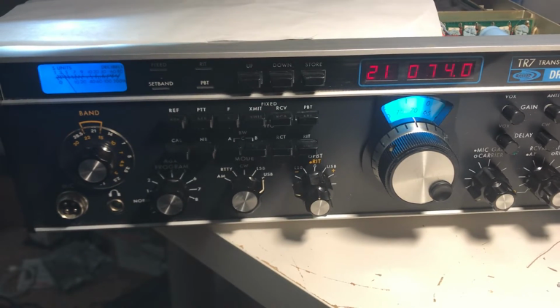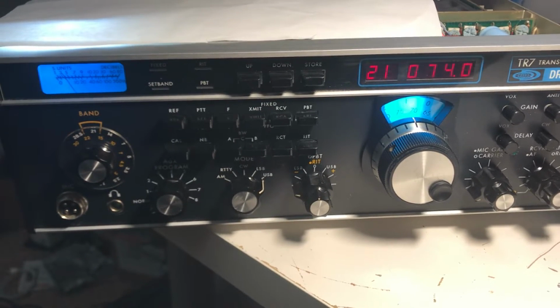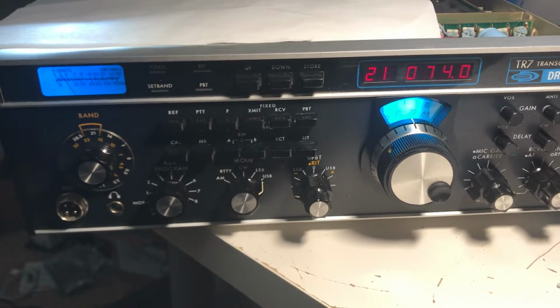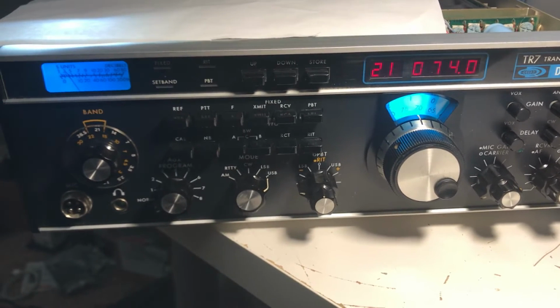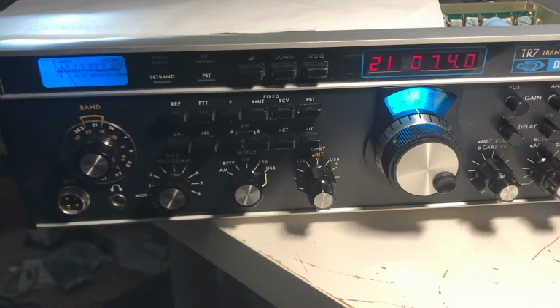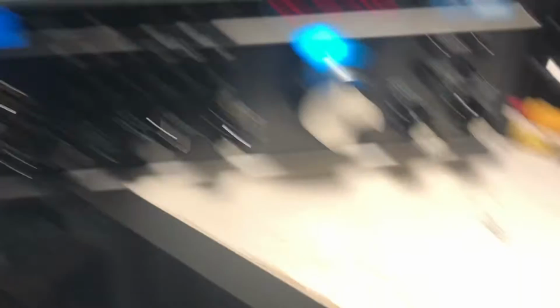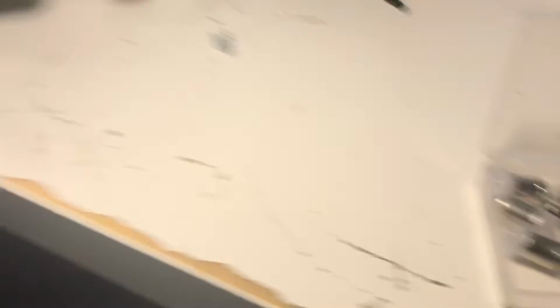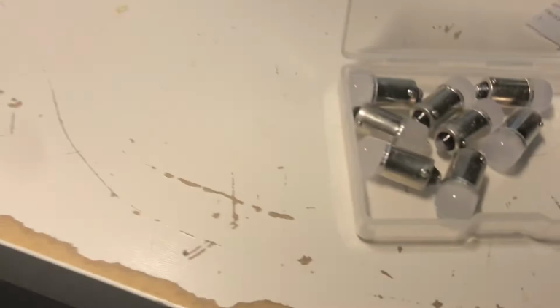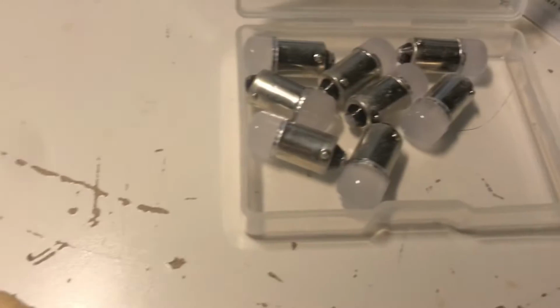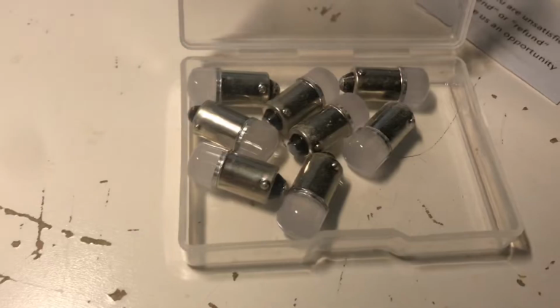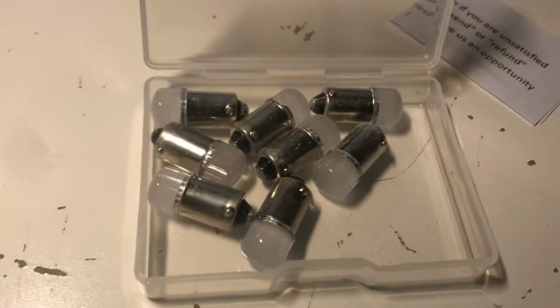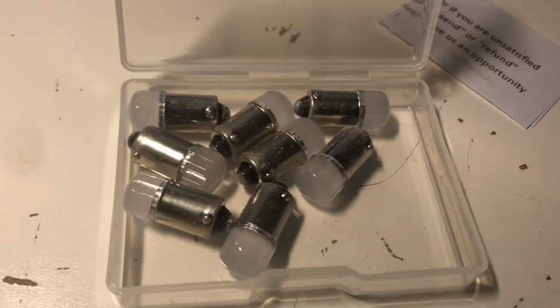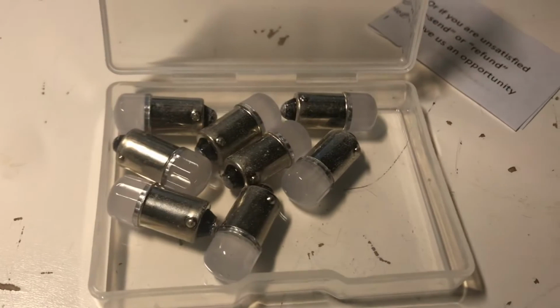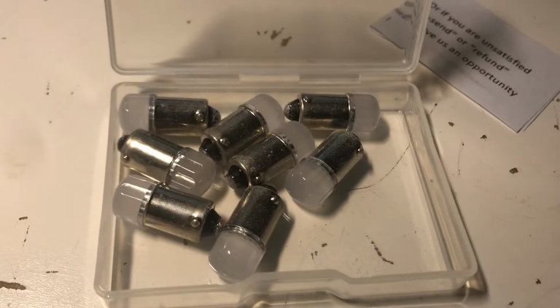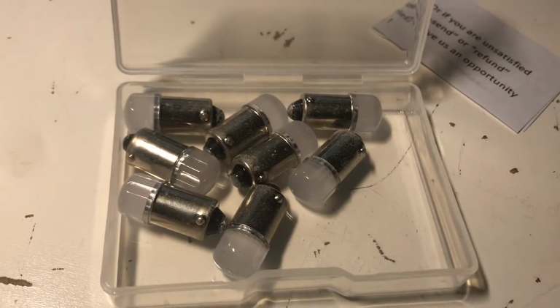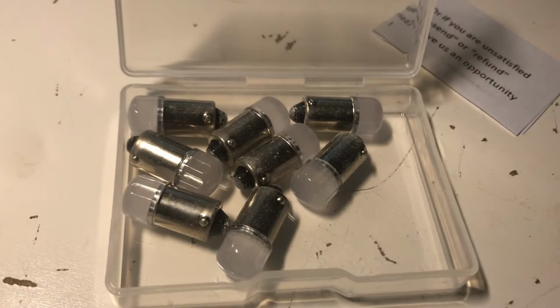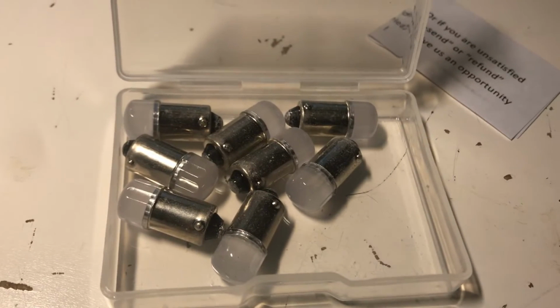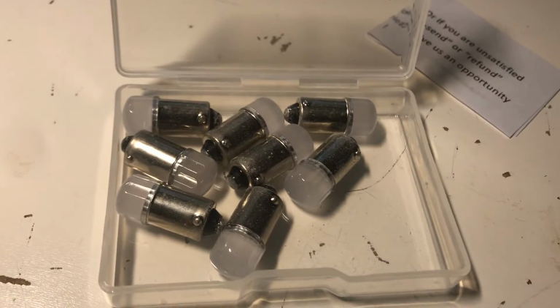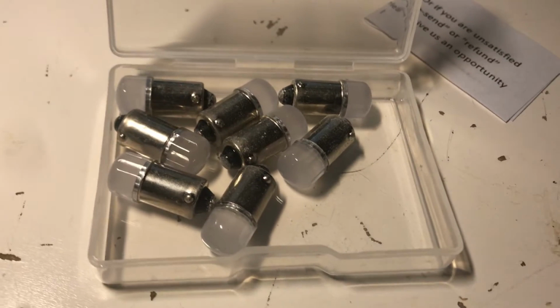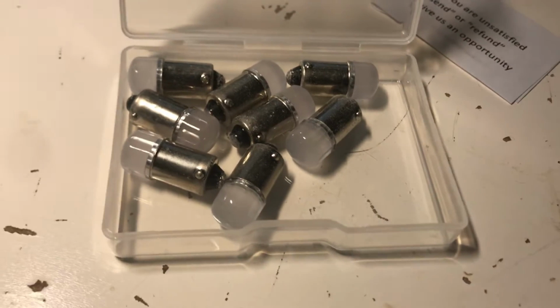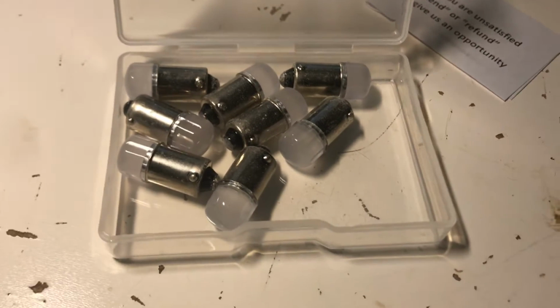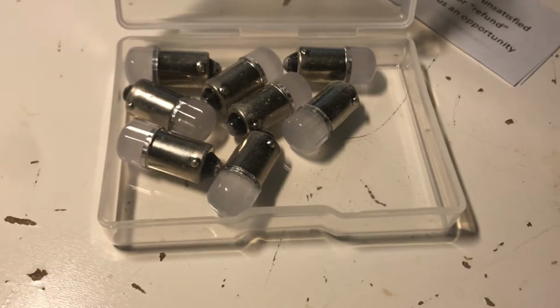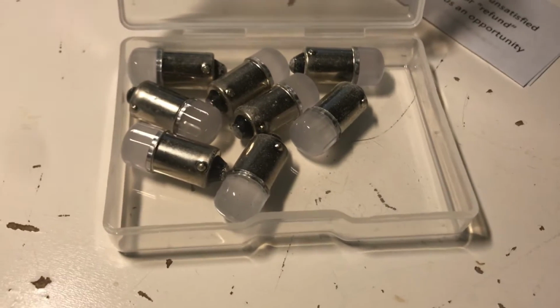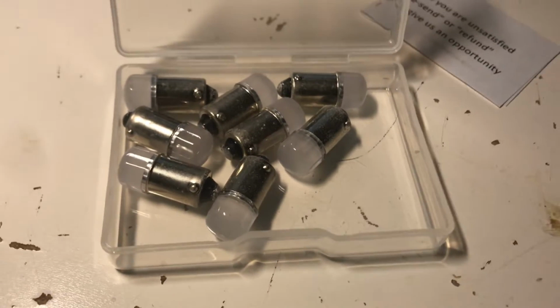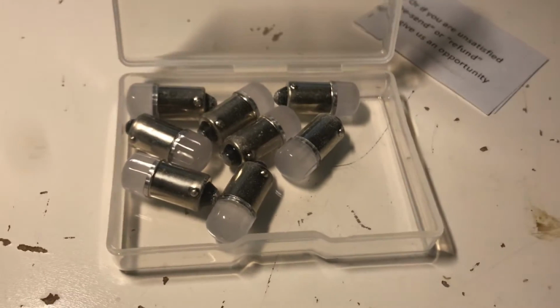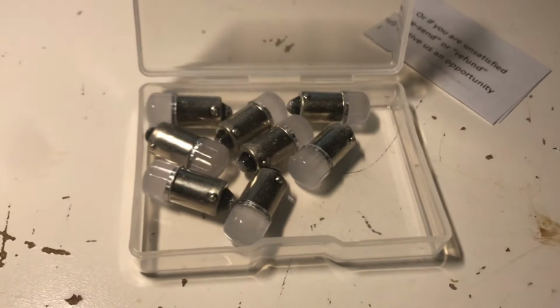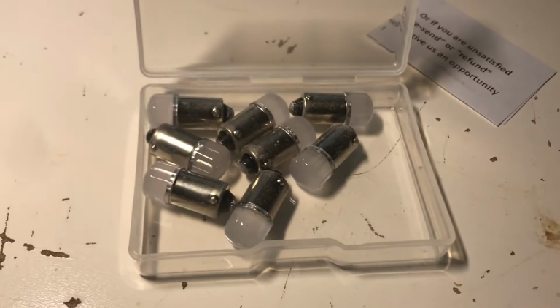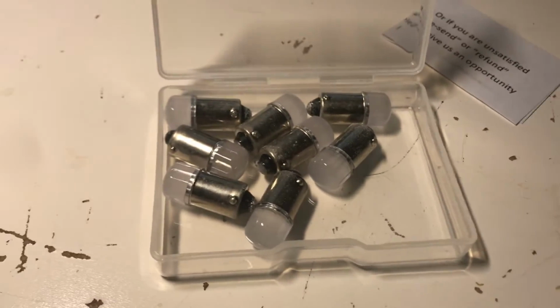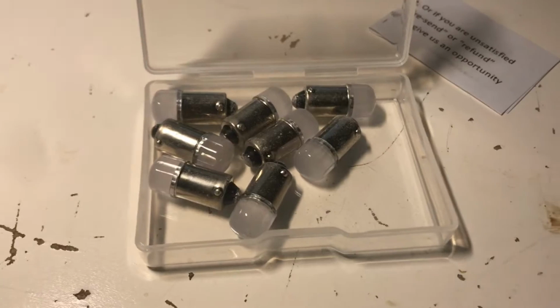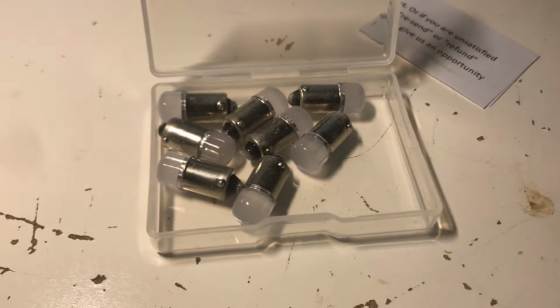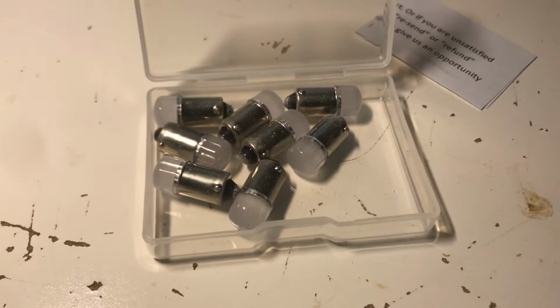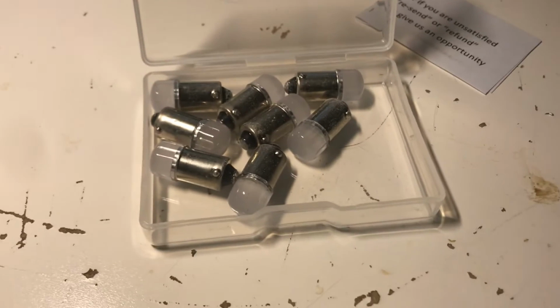Hello. Yes, the 12 volt Chinese bulbs have come in — 12 volt LEDs. Am I happy with them? Well, they're 10 bucks.